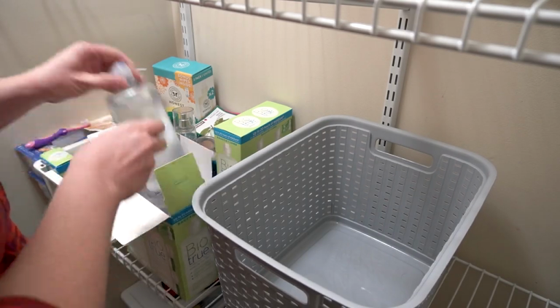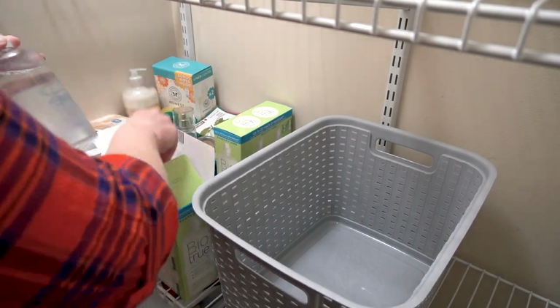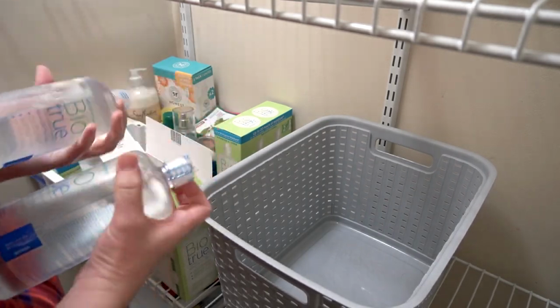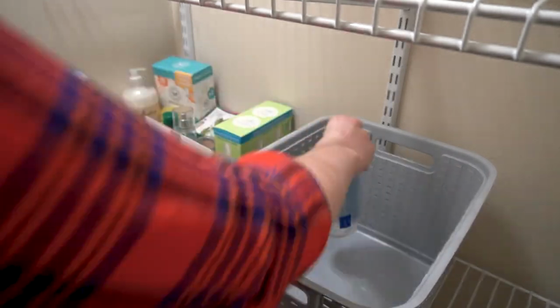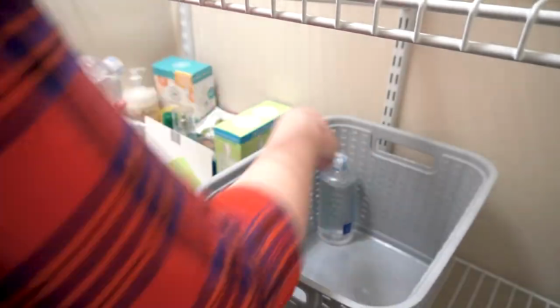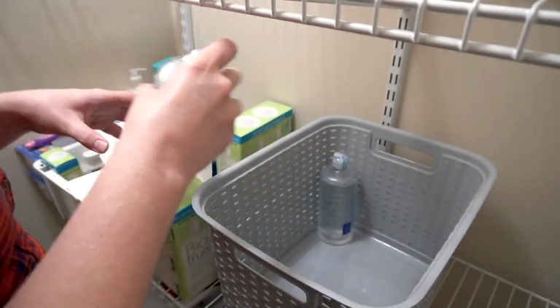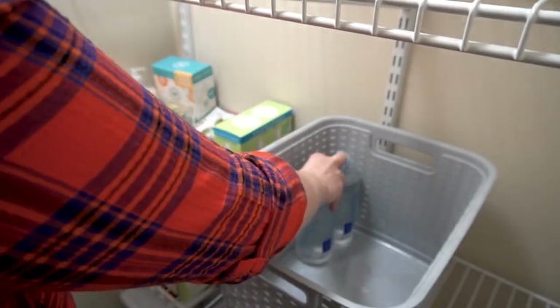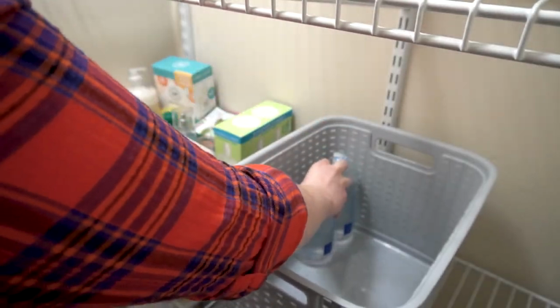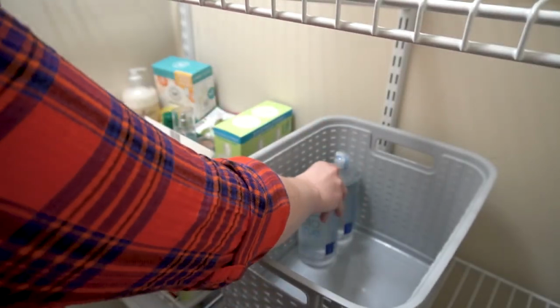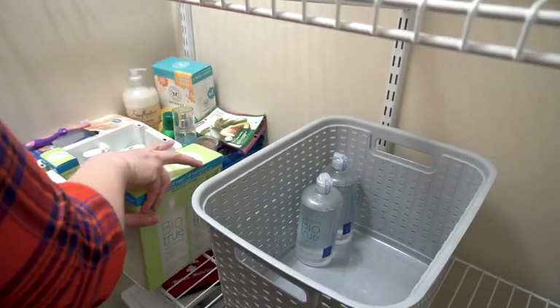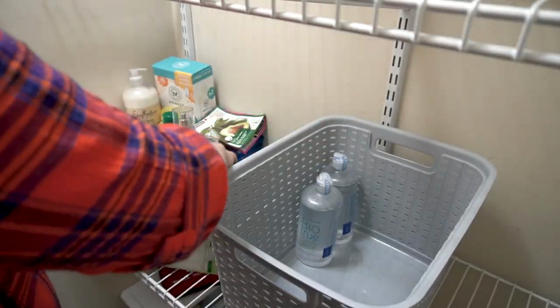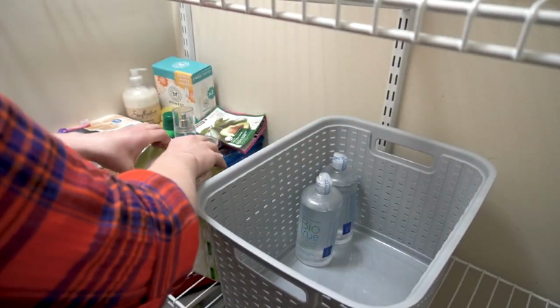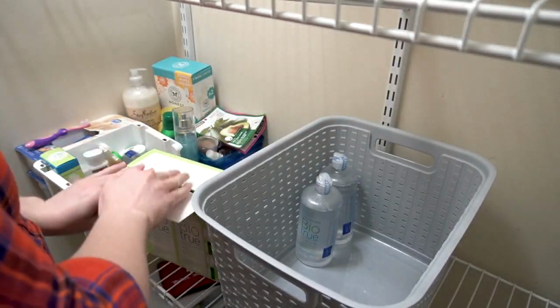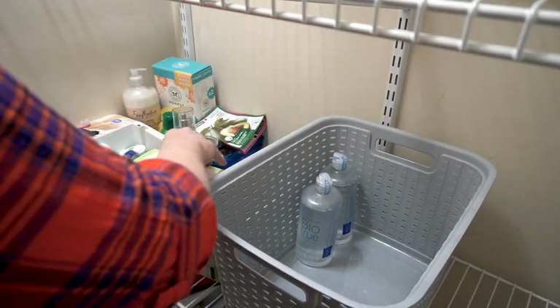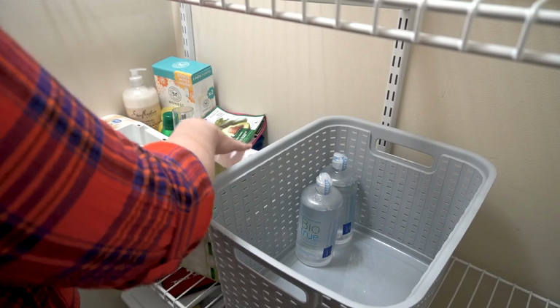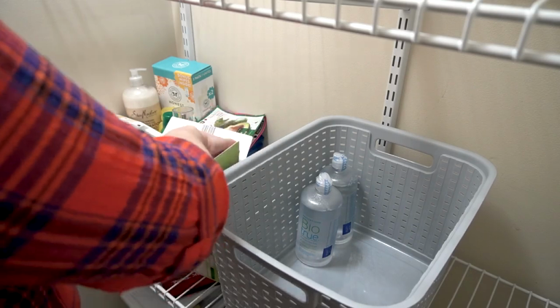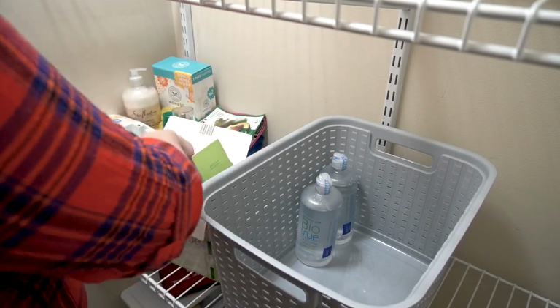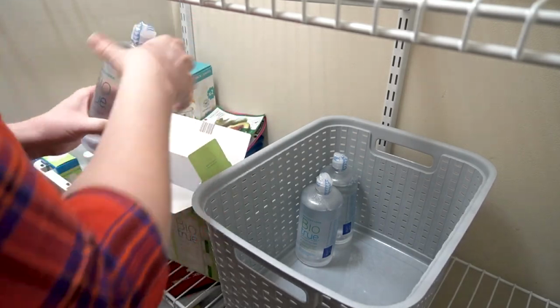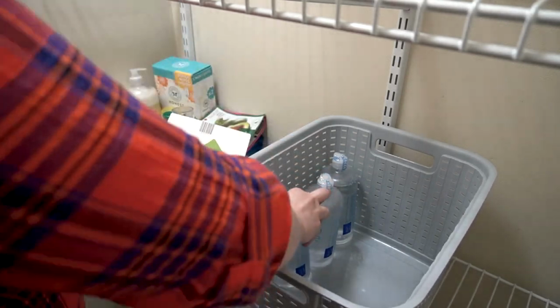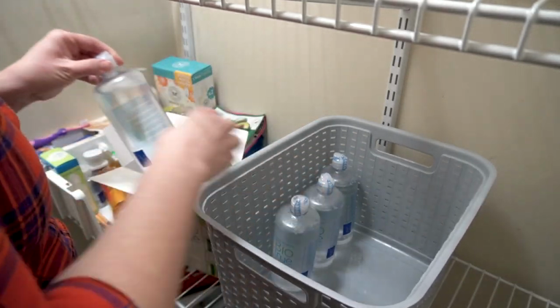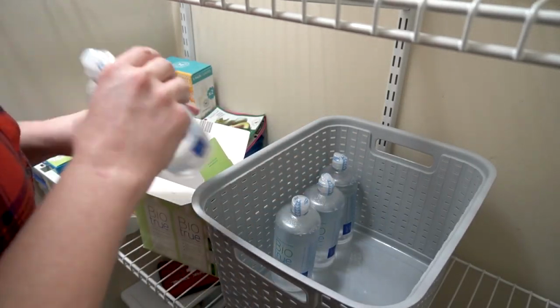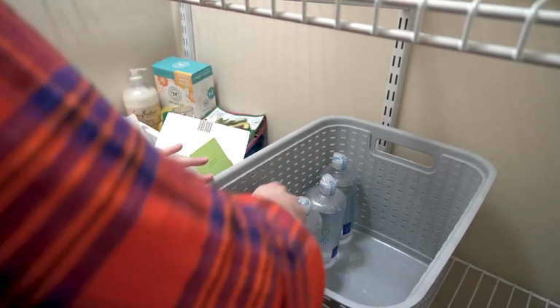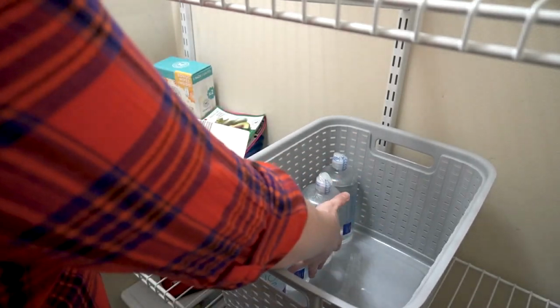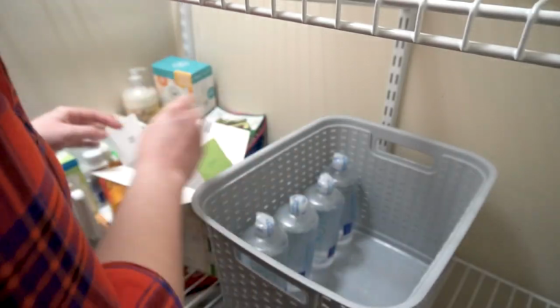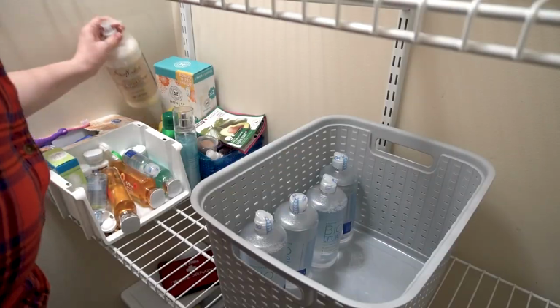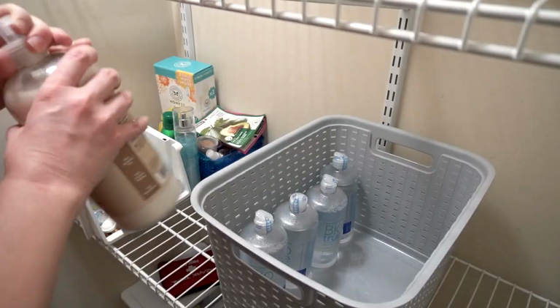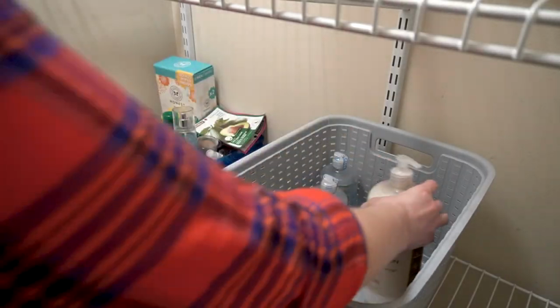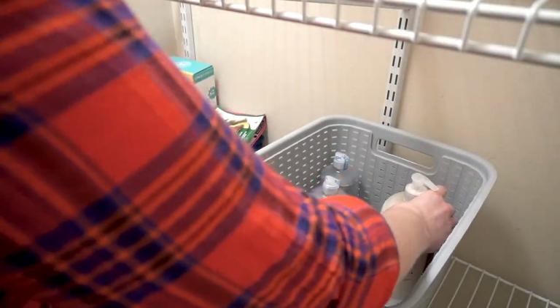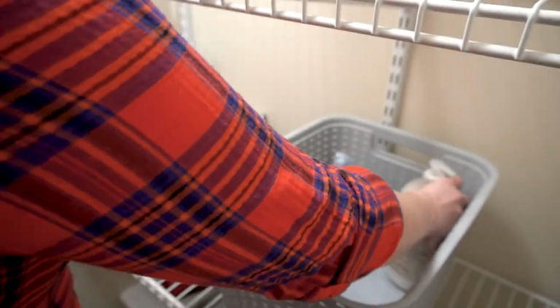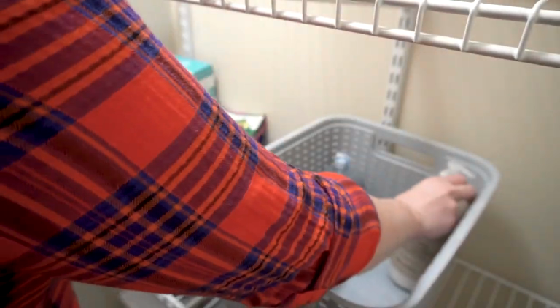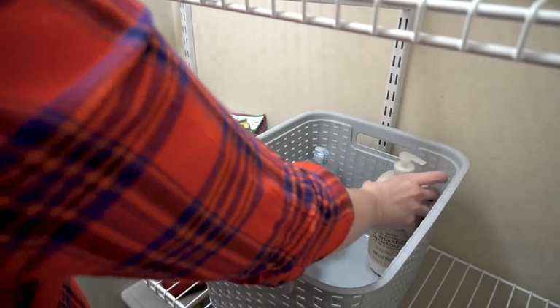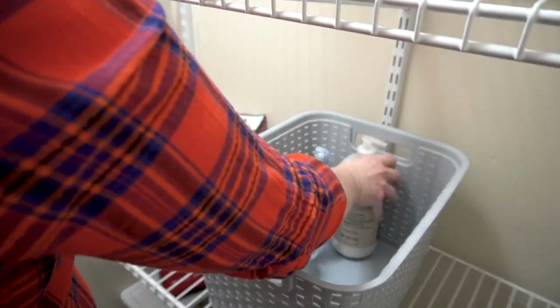Next, I'm putting extra or bulk bathroom items into this basket. We like to stock up on some of these items when they go on sale or buy them in bulk from Costco.